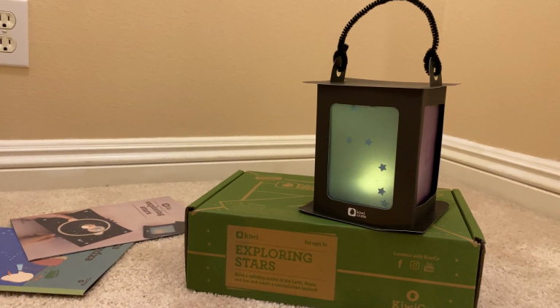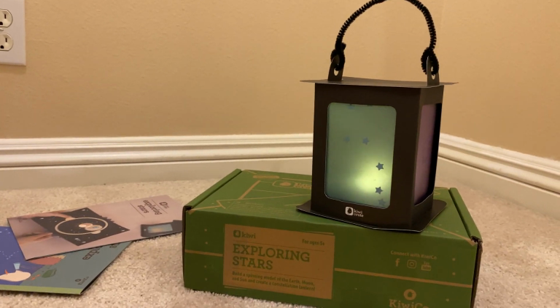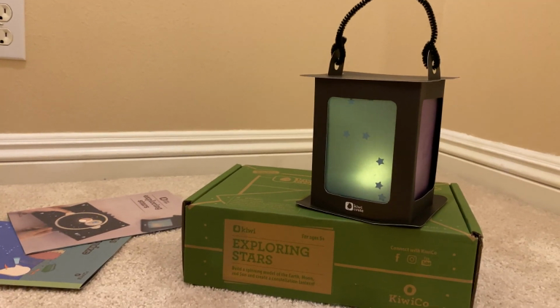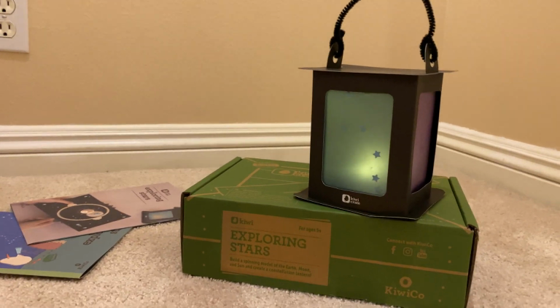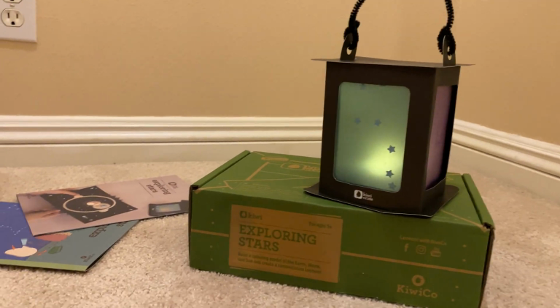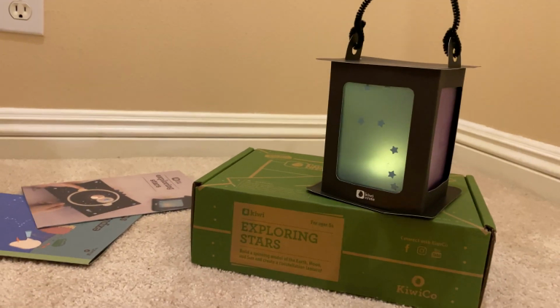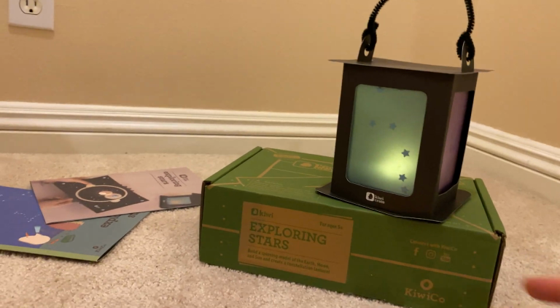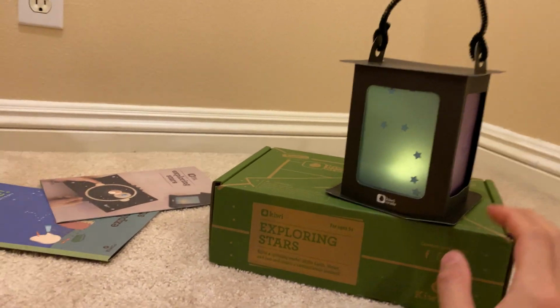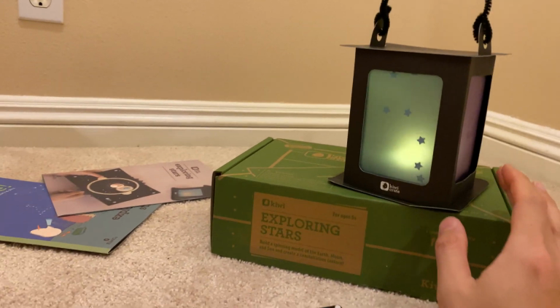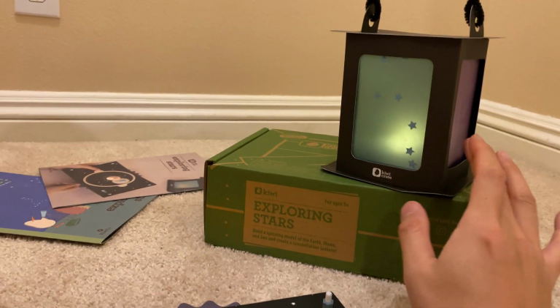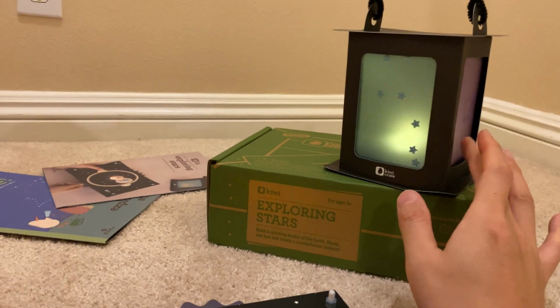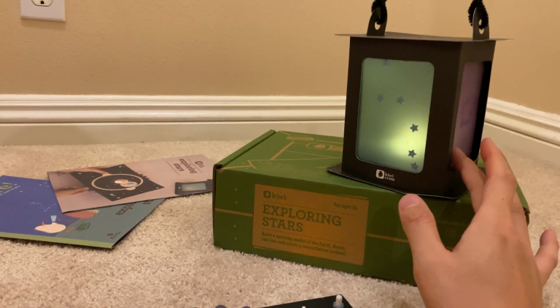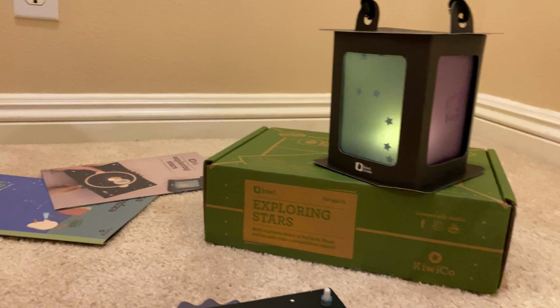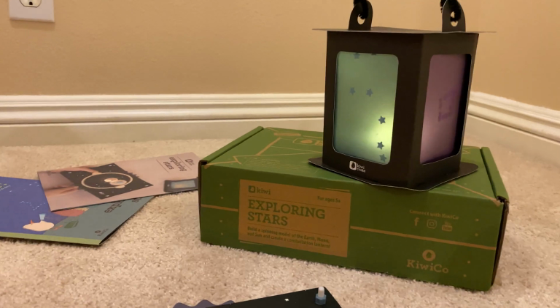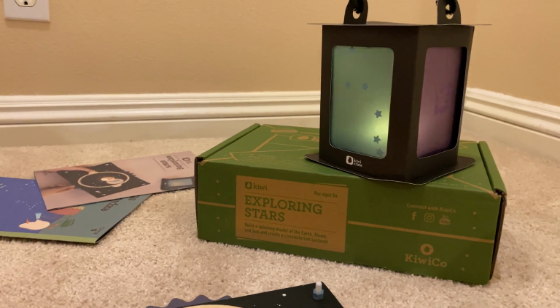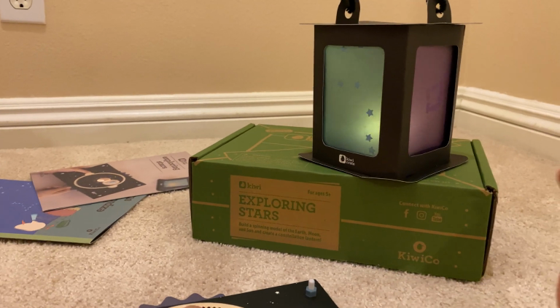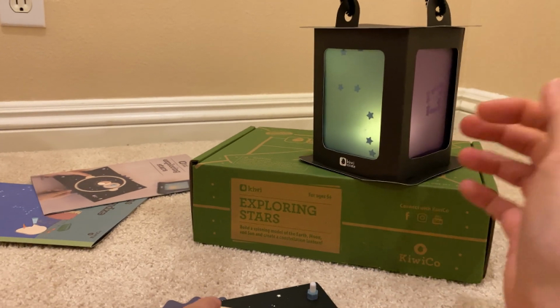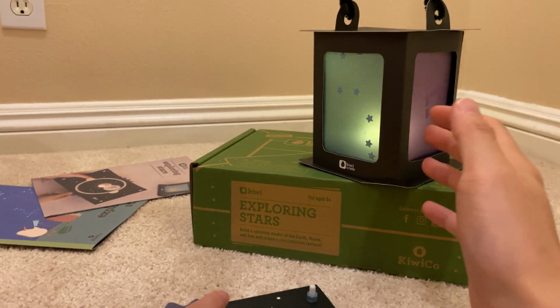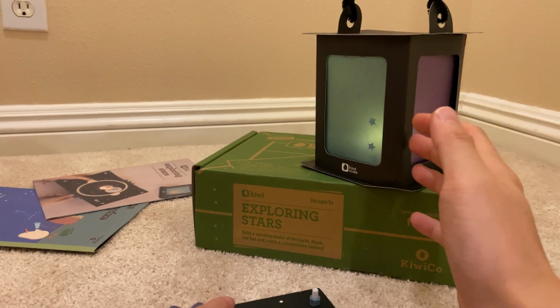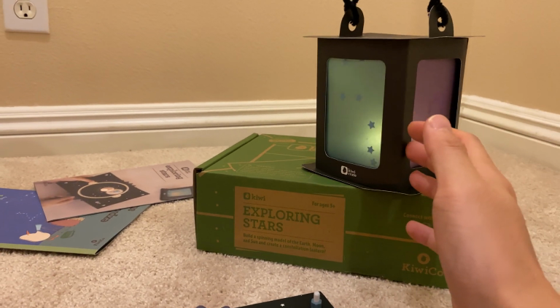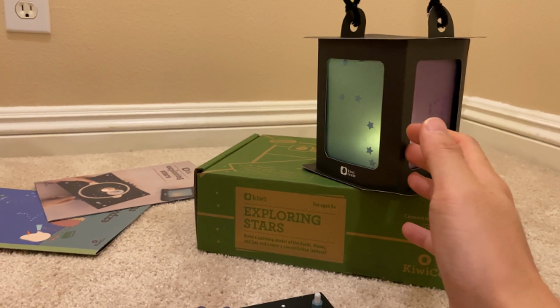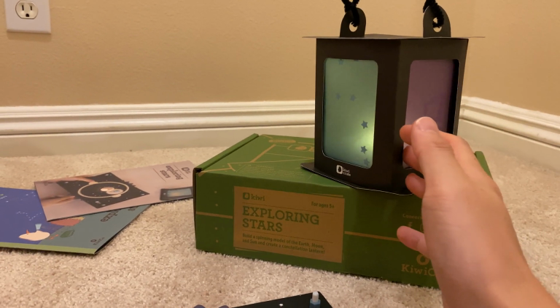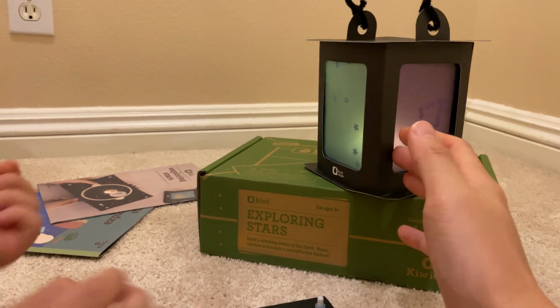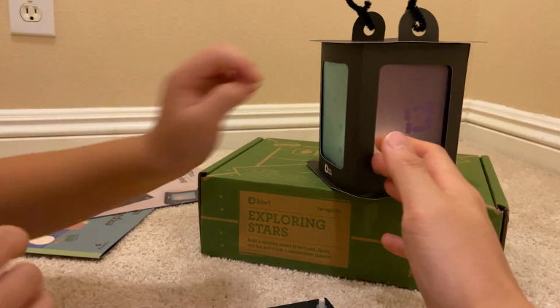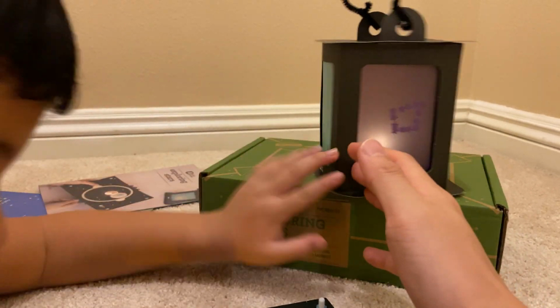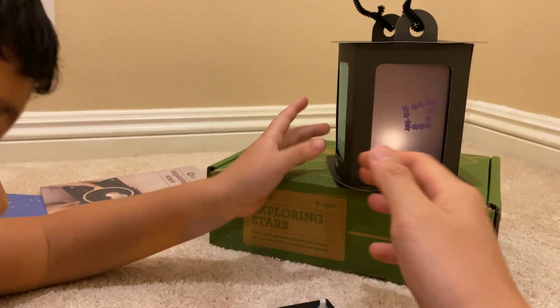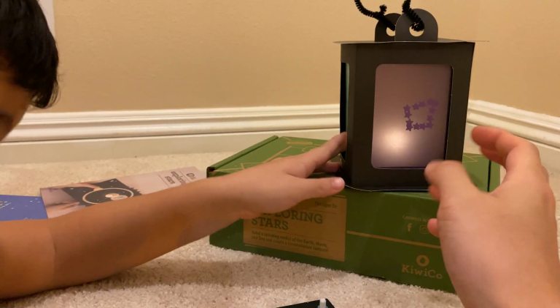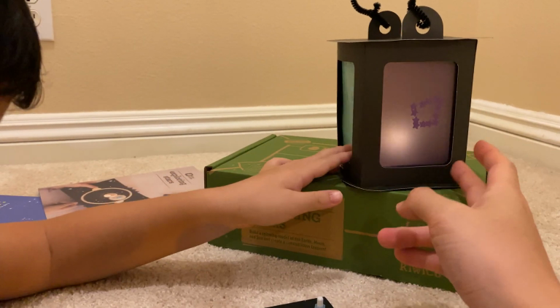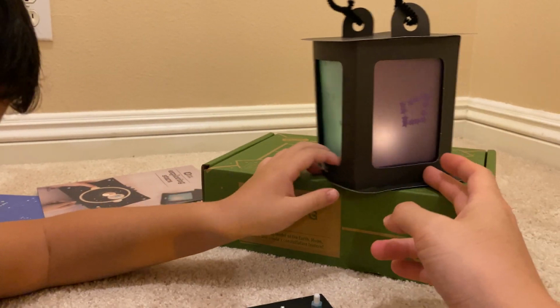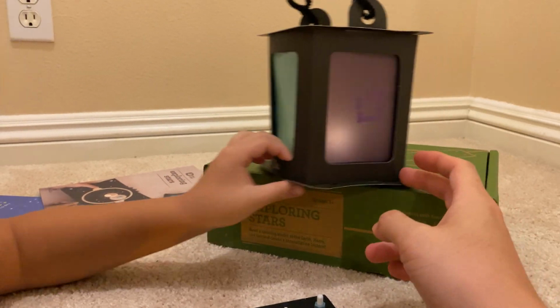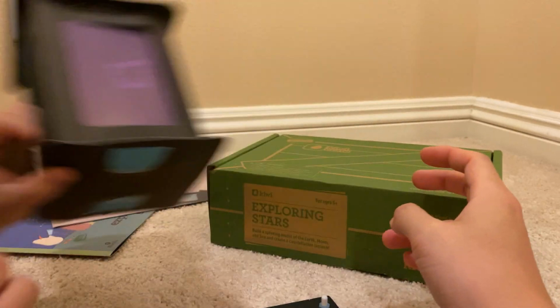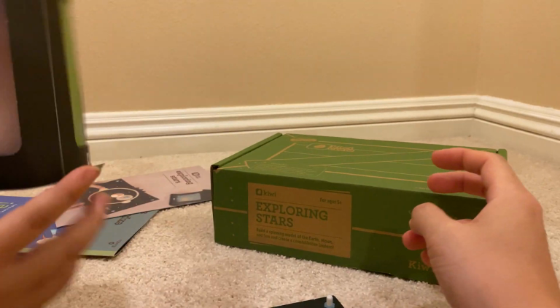But that's why part of the Exploring Stars kit is also a lantern. How is it going to burn me? Ouch, it's hot. Is that hot? No. Are you sure? Yes.